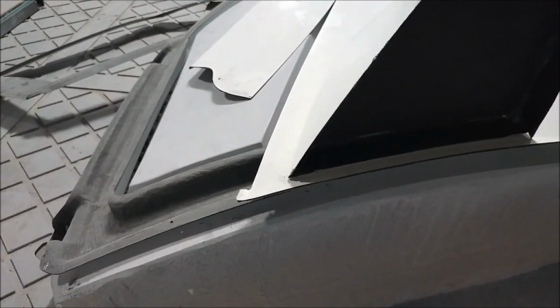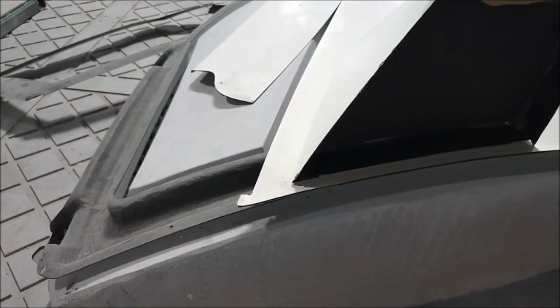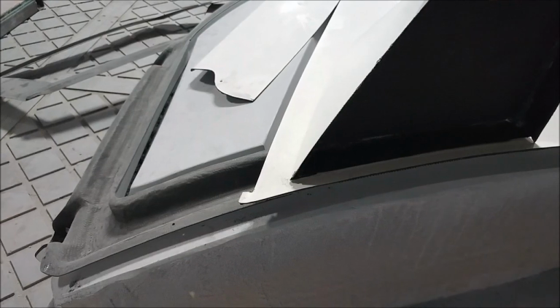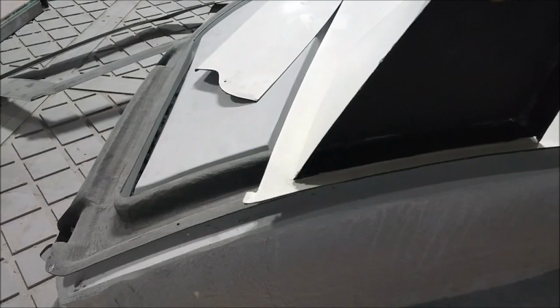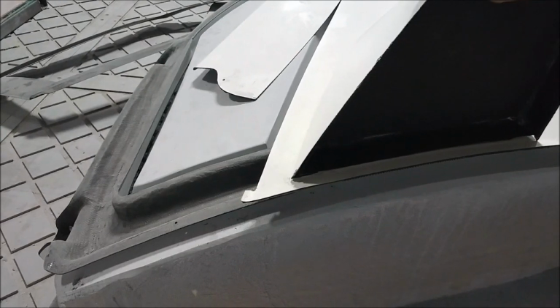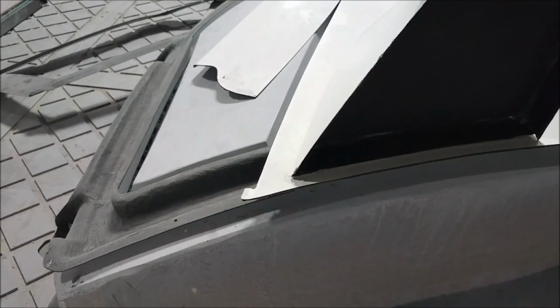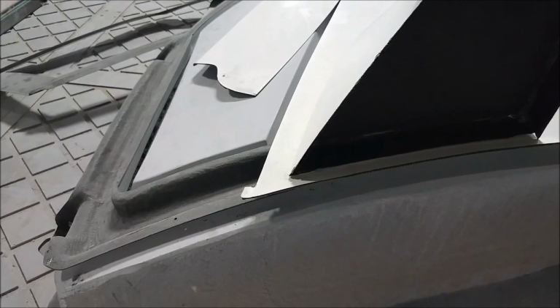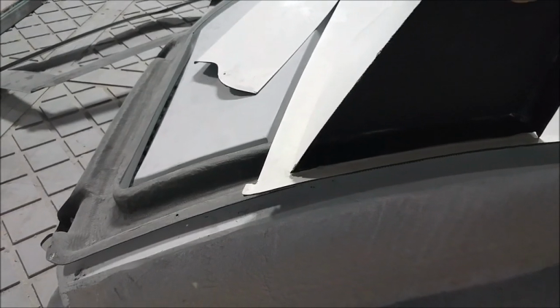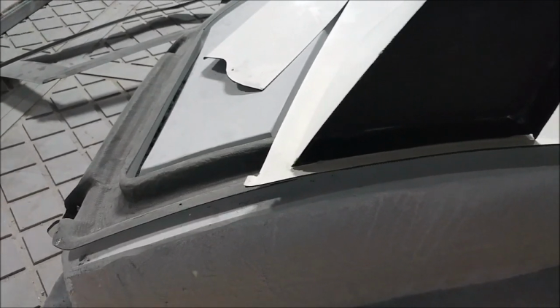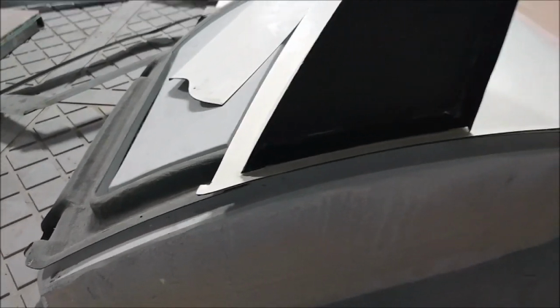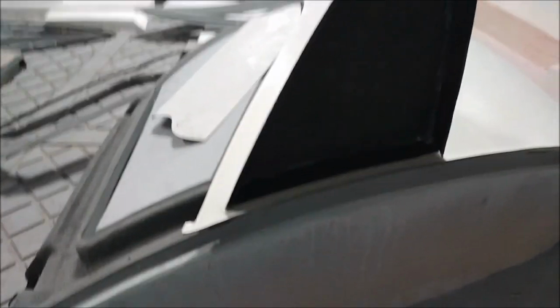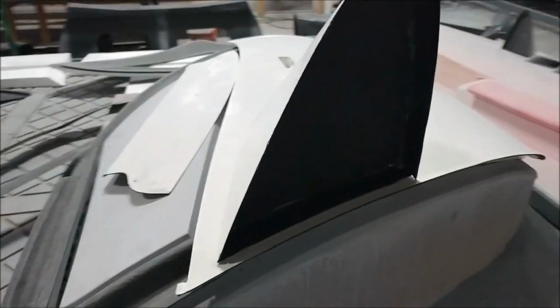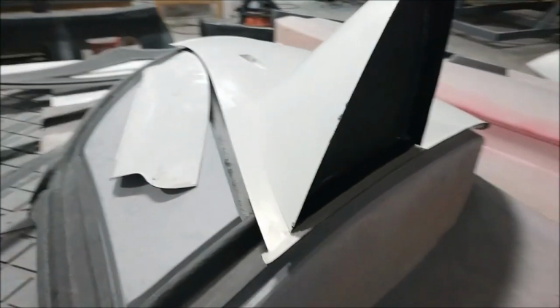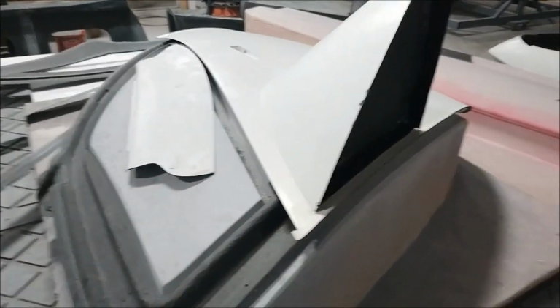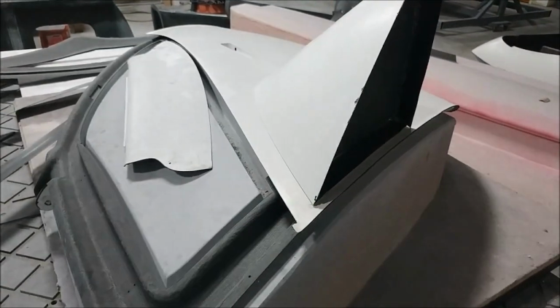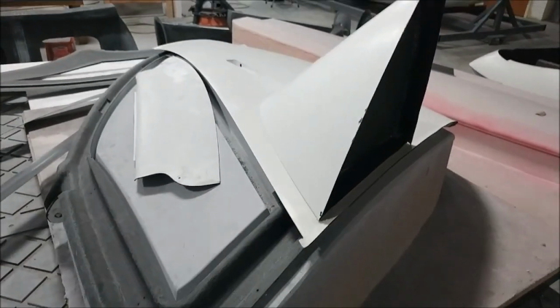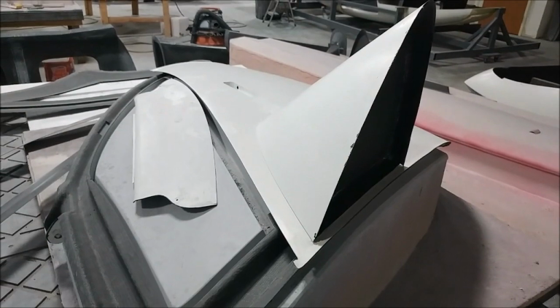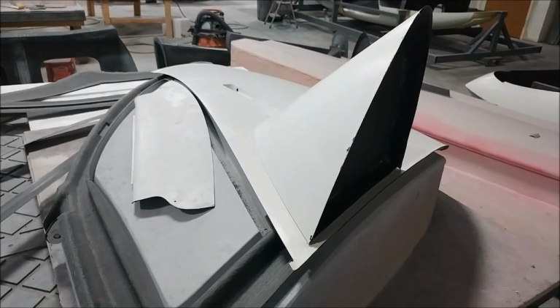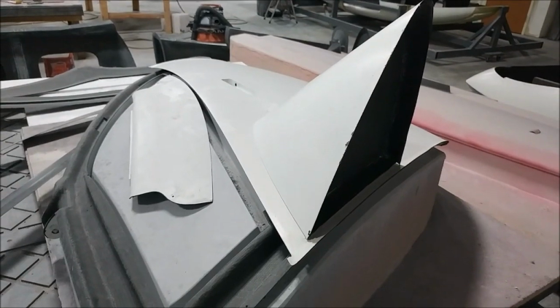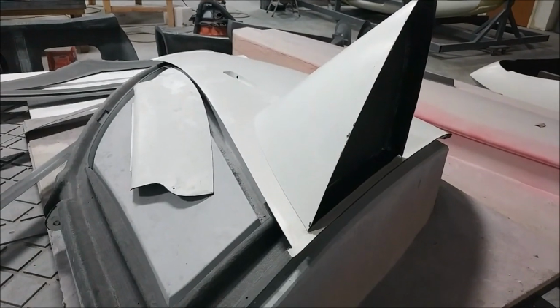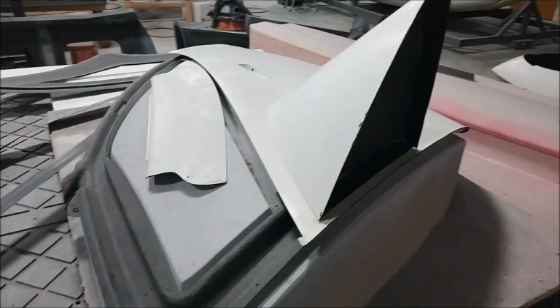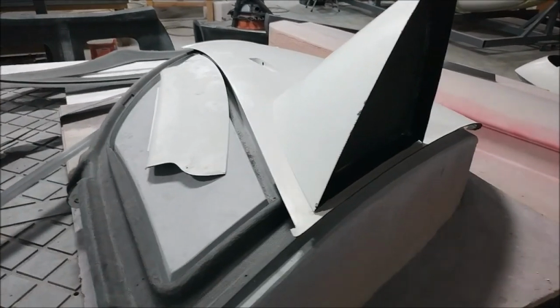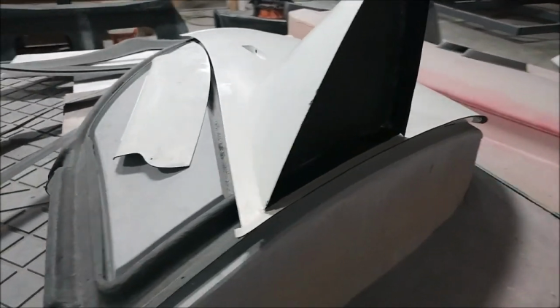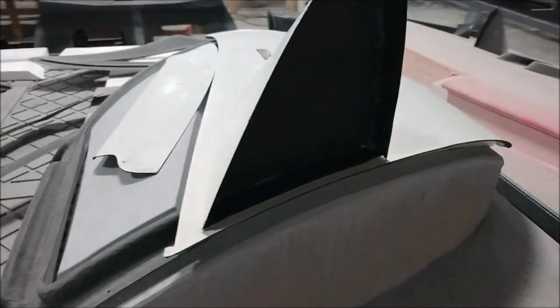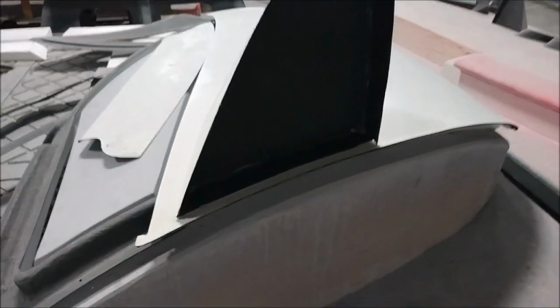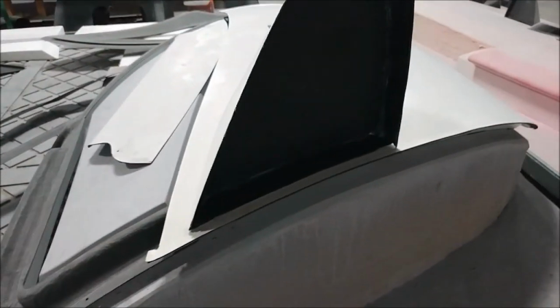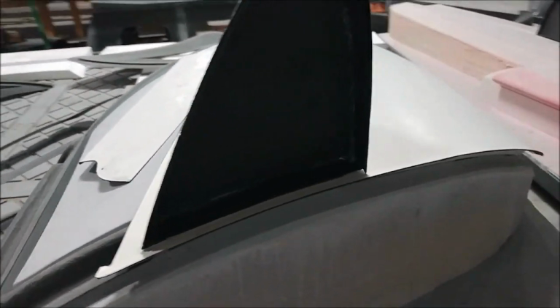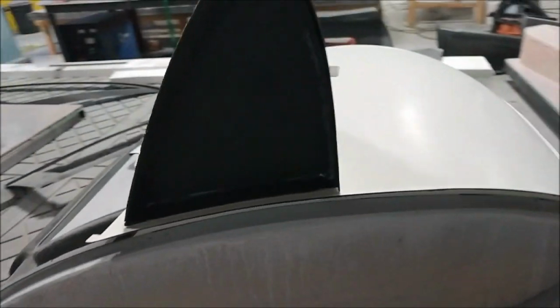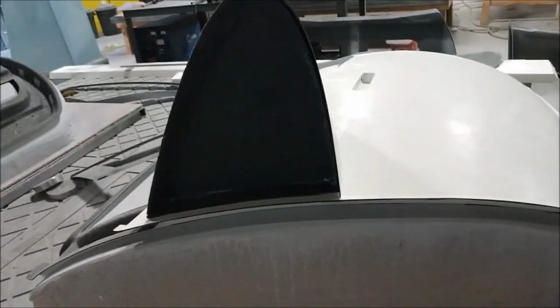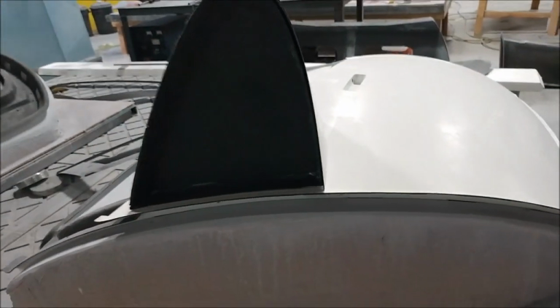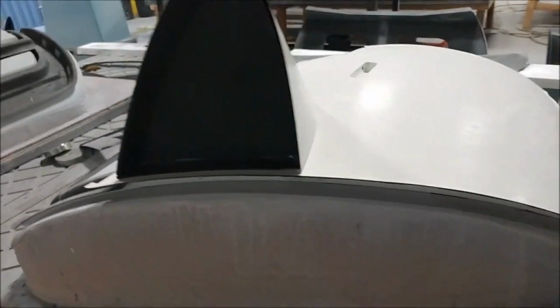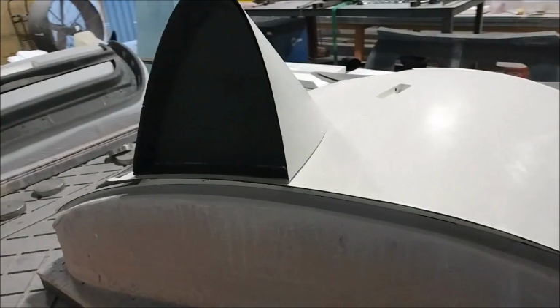It'll be bonded on — it has a flange built into the back to make bonding easy. It'll be kind of like a little lightweight storage area where you could put rags and things. We're probably going to cut out that rib so you can put your hand in there.